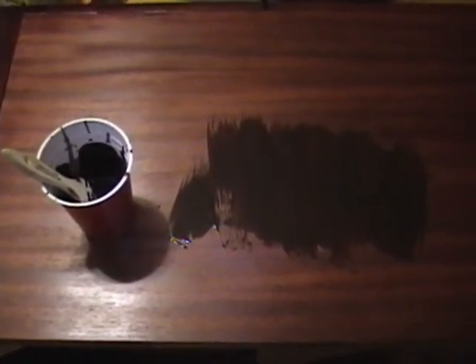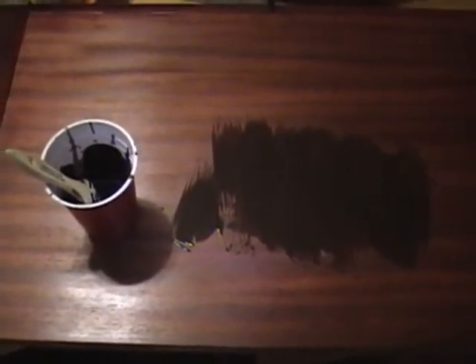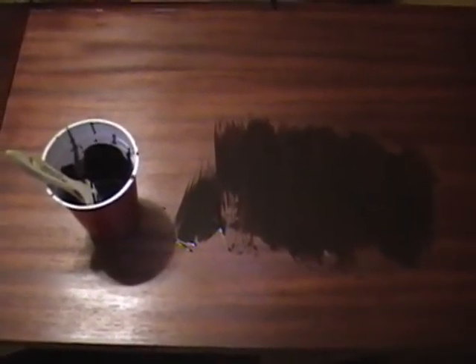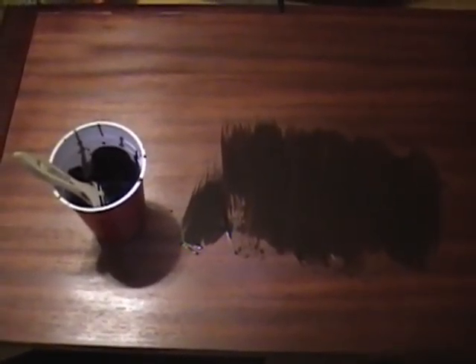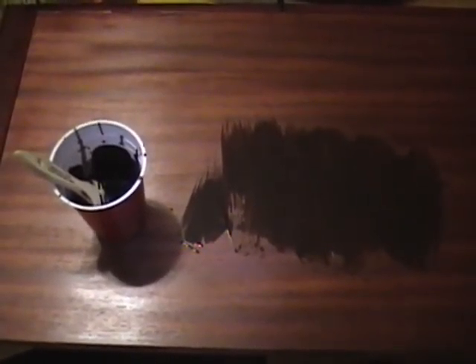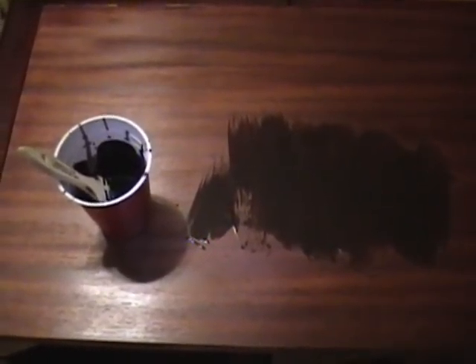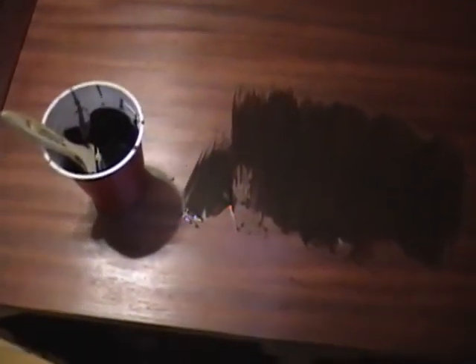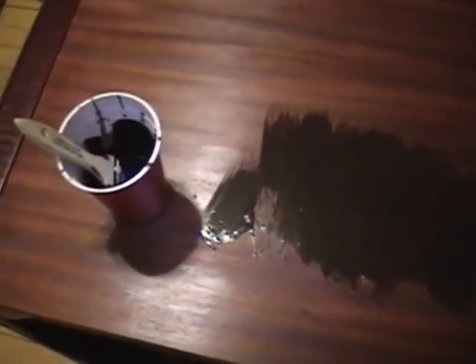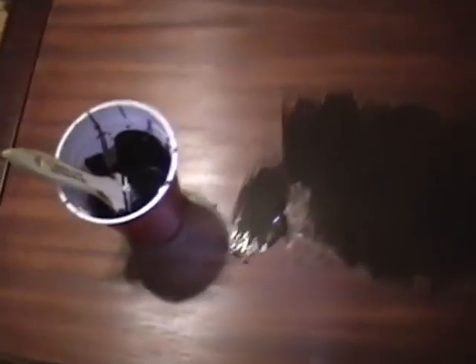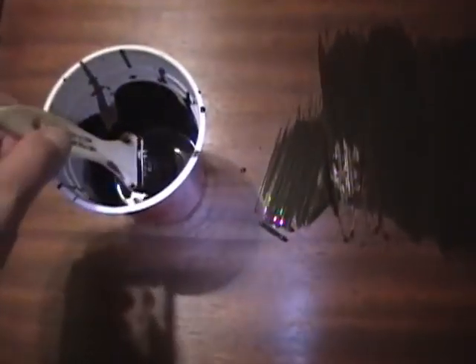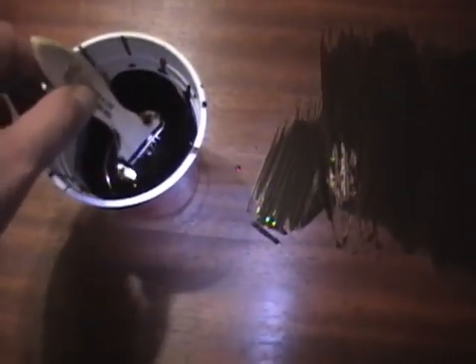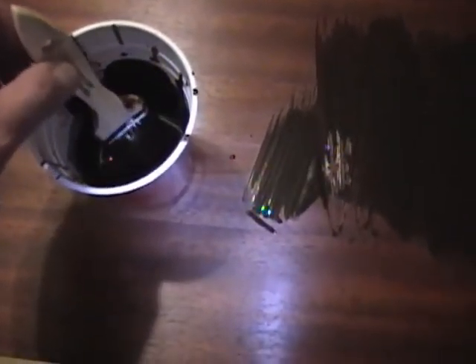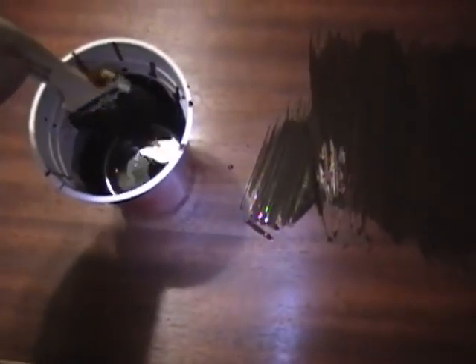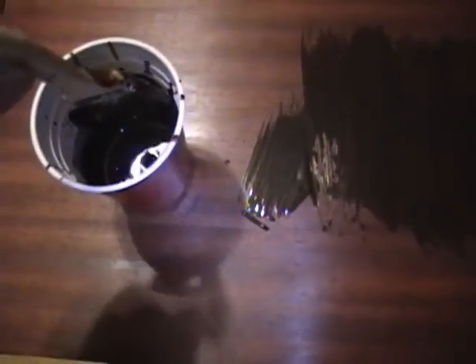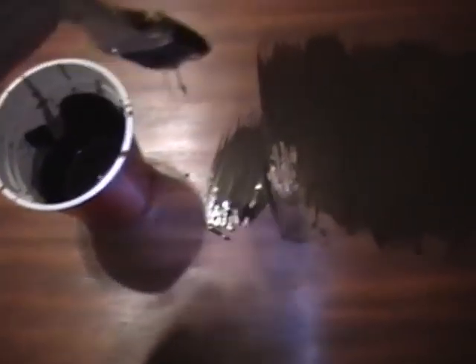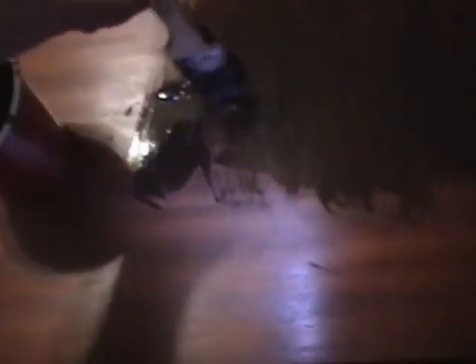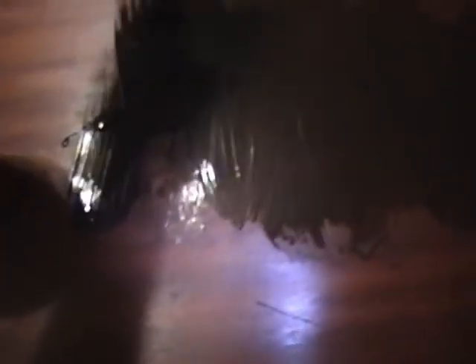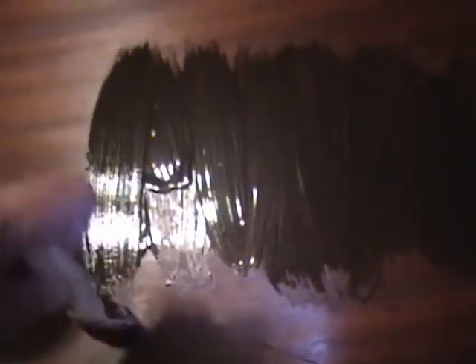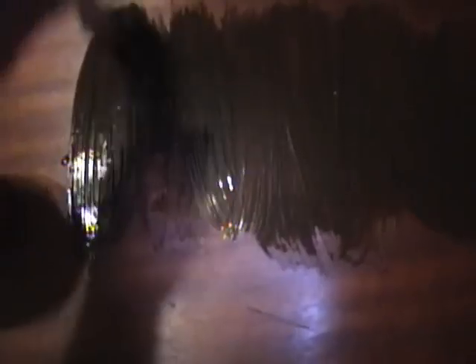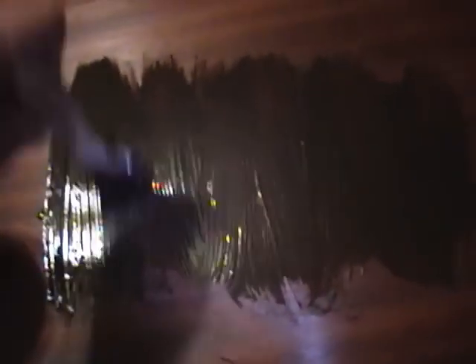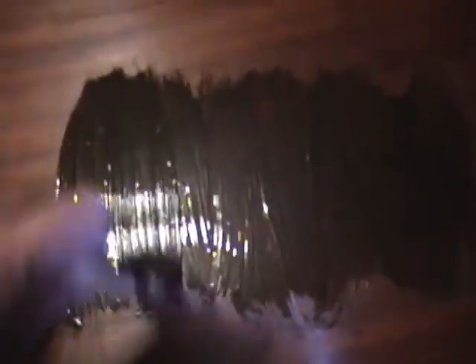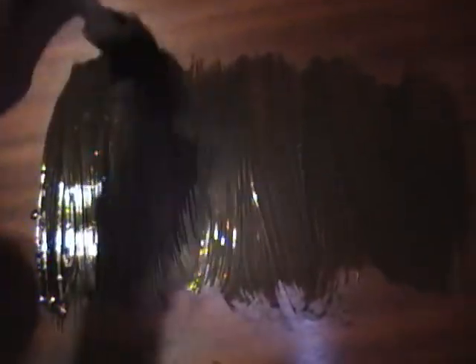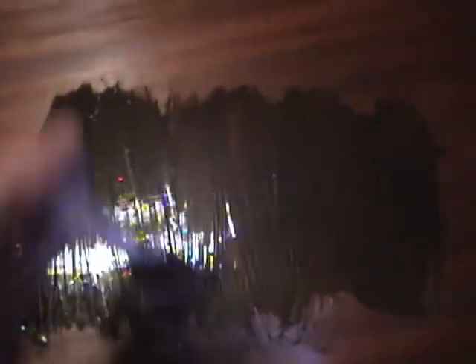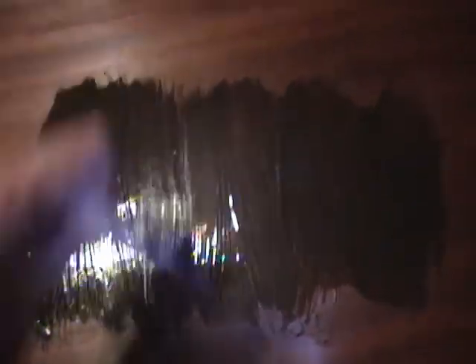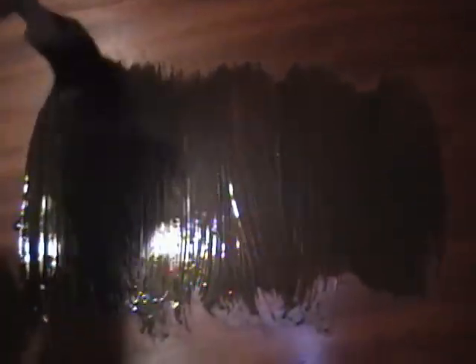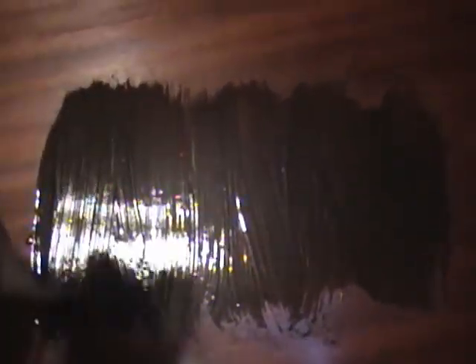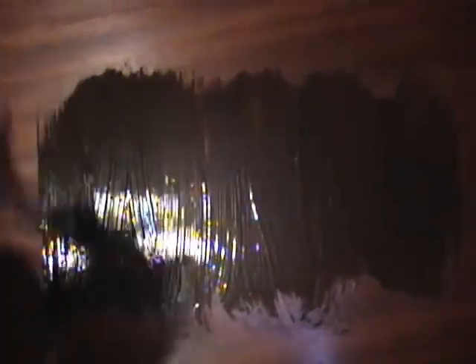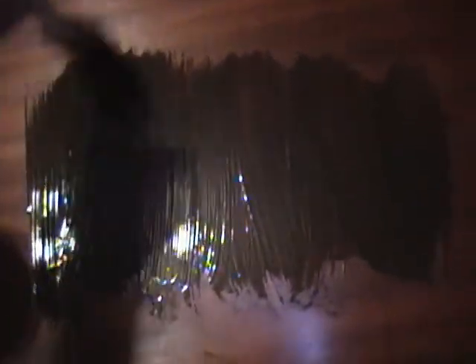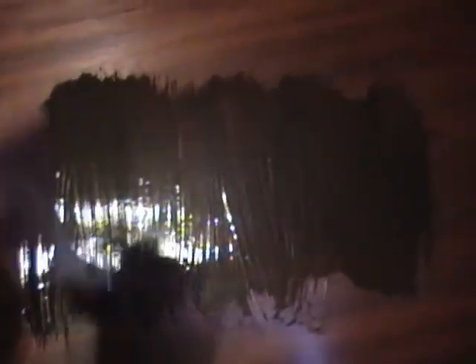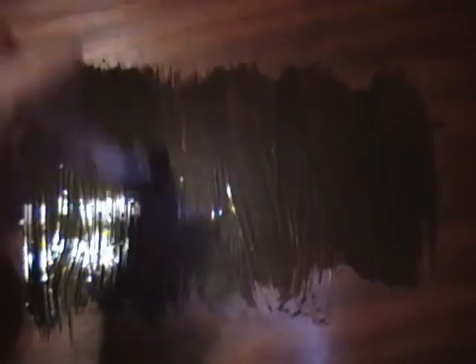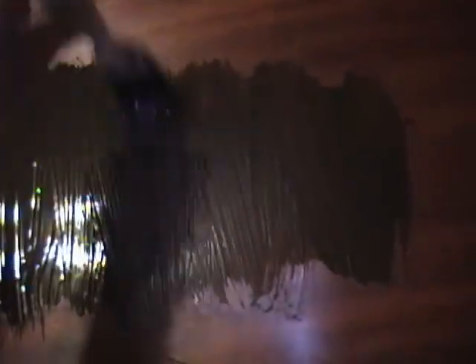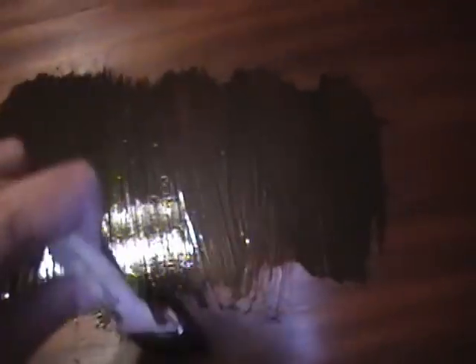Since my little test worked out so well I'm moving on to the full-size cabinets. I've got my grain filler mixed up here and I'm applying it with a small brush against the grain, working it in really well. When it starts to dry to a haze I'll rub off the excess with some burlap.